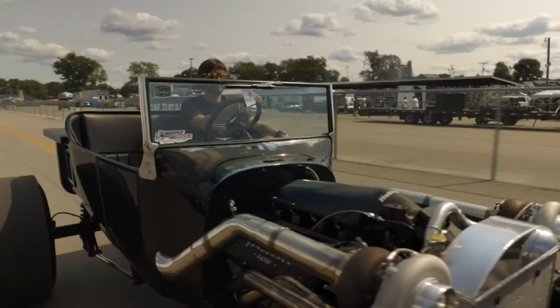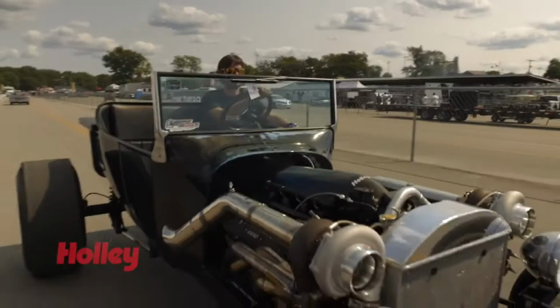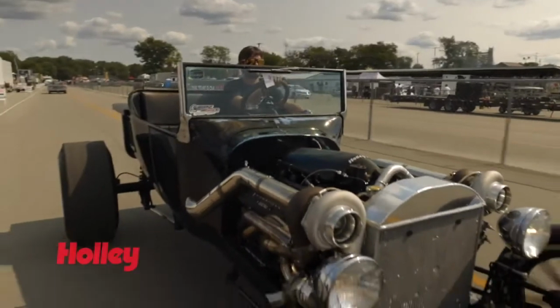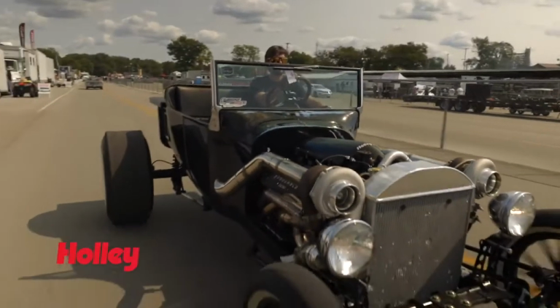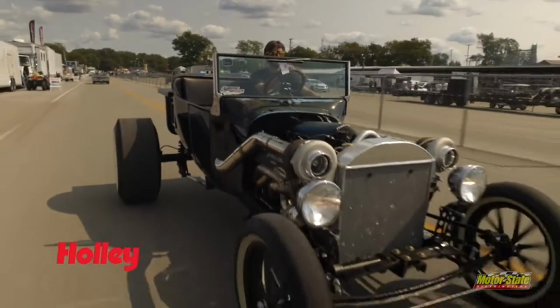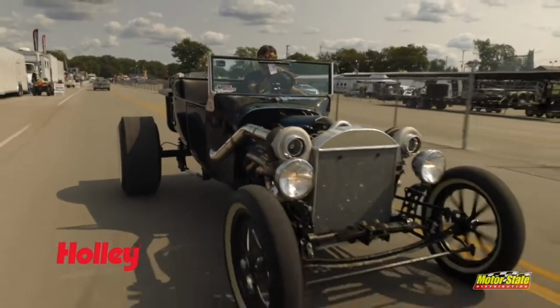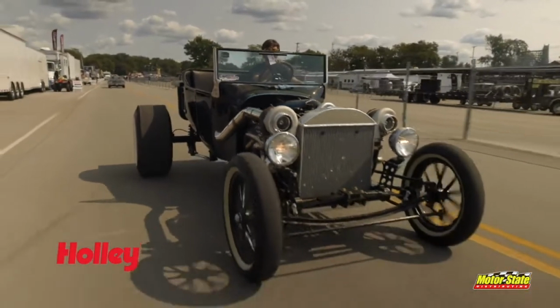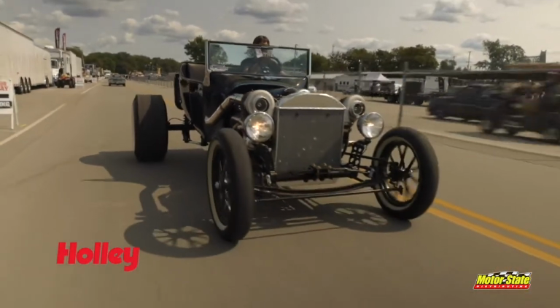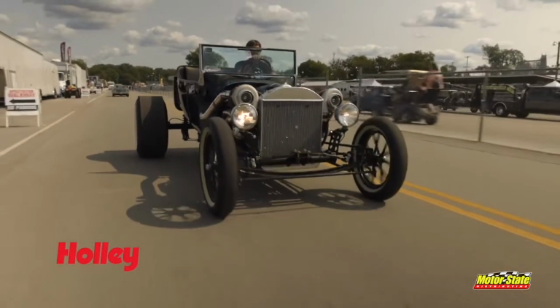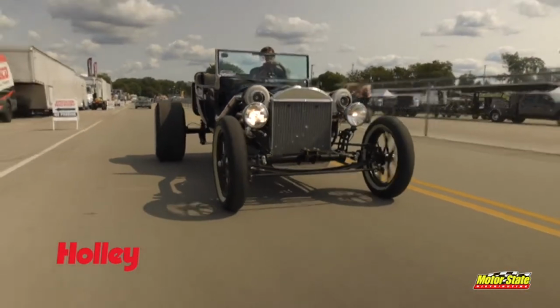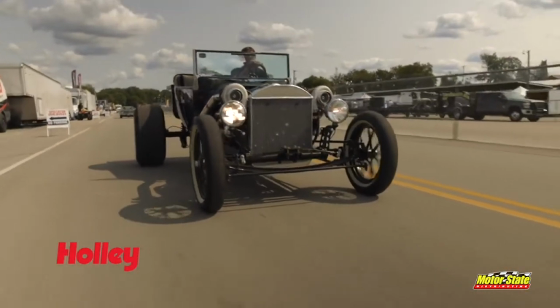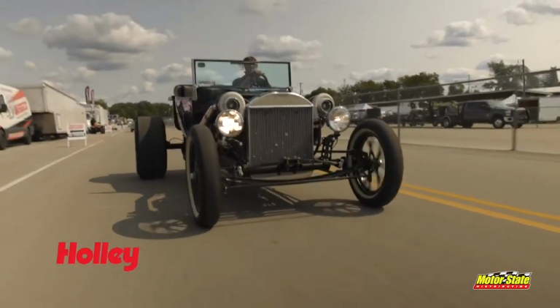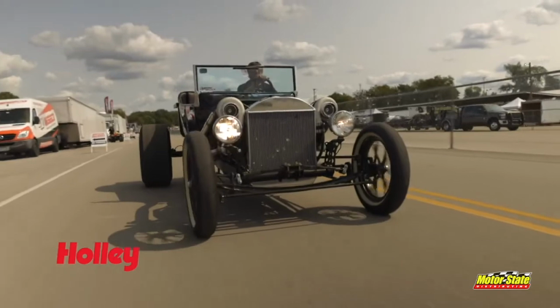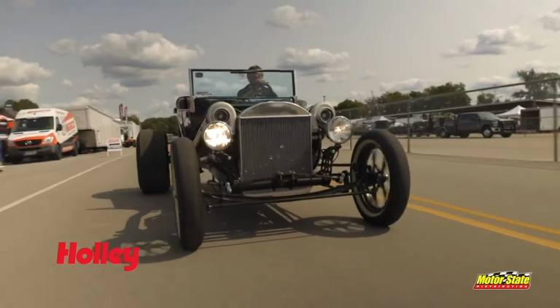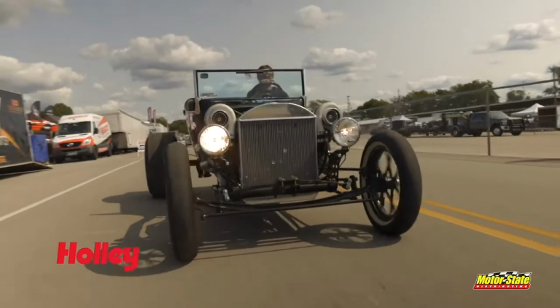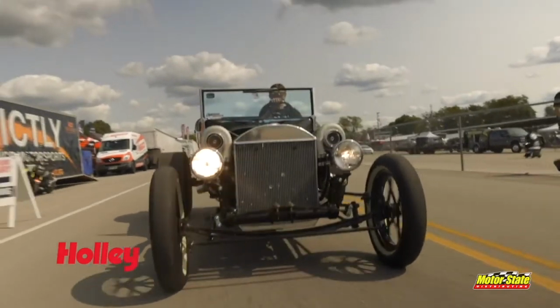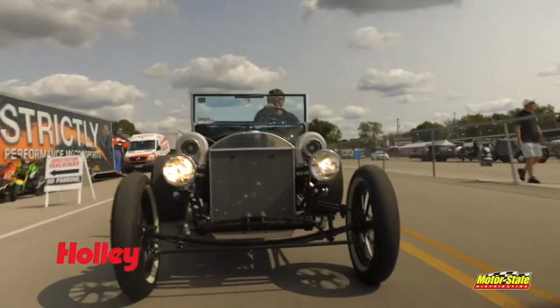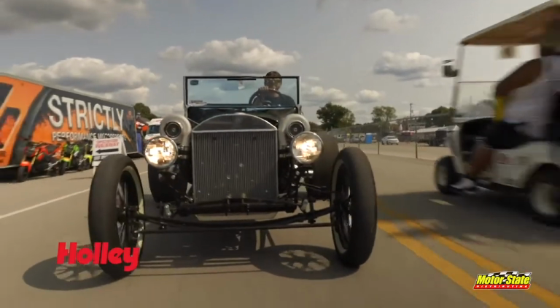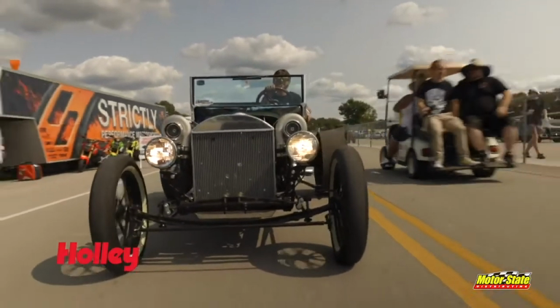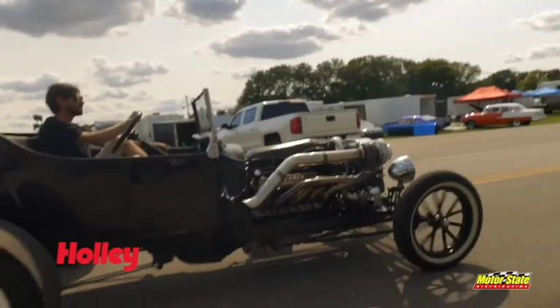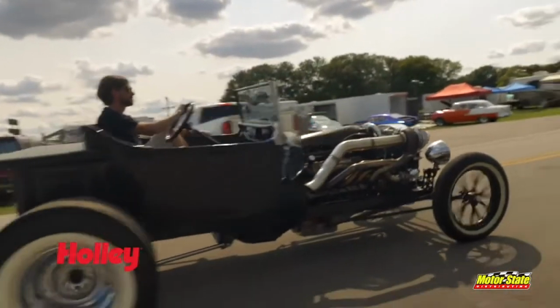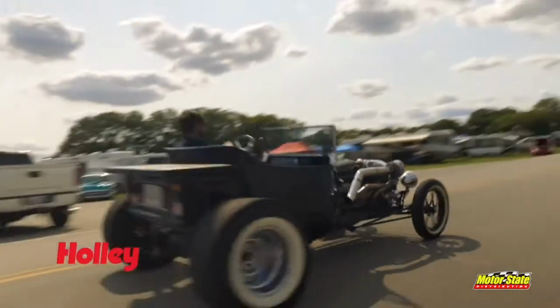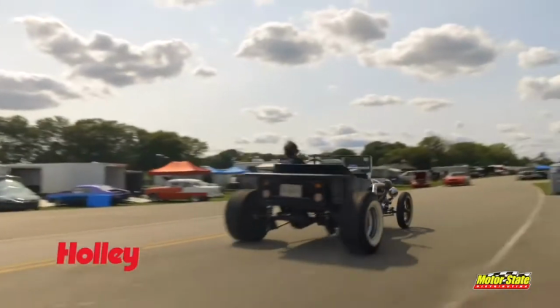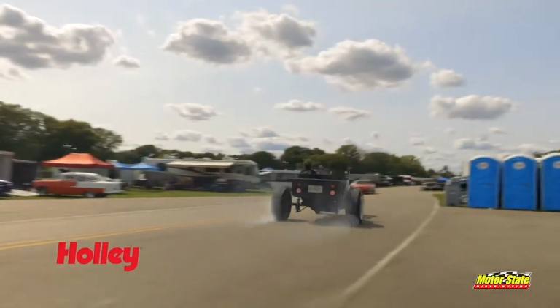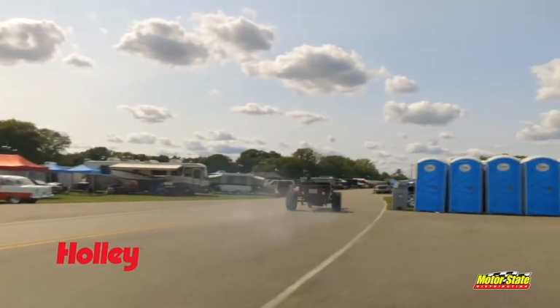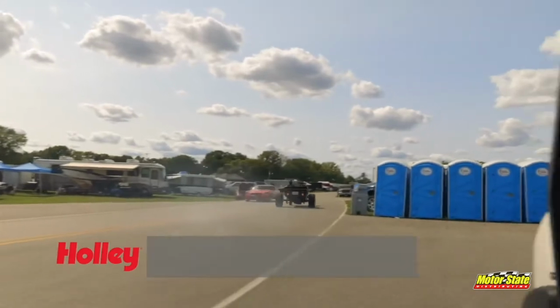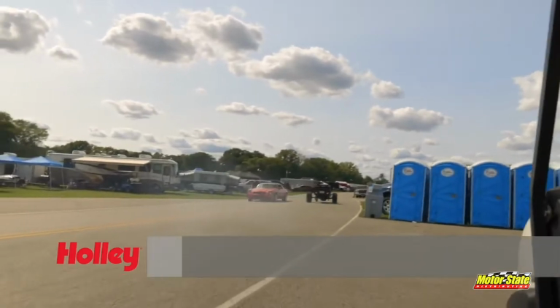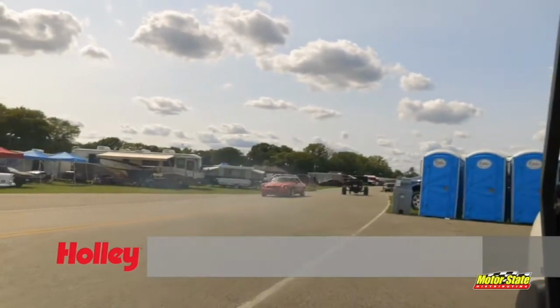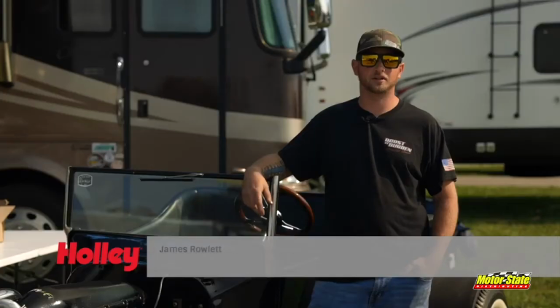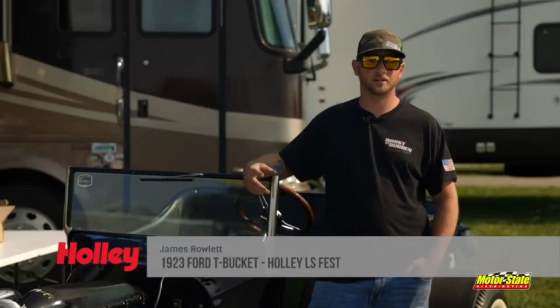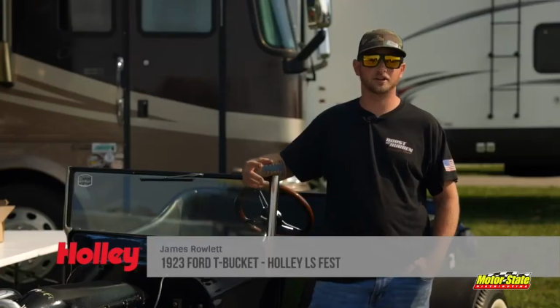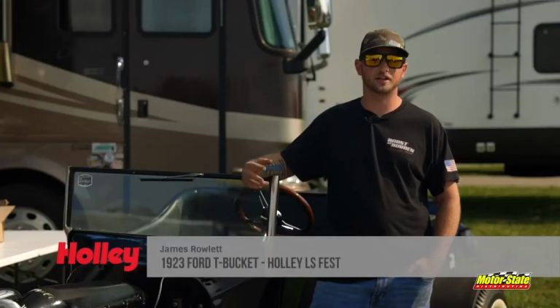It's just as crazy as it looks. He pretty much gave me free reign, said just do something that looks cool. And this is what I came up with. I'm James Rowlett, here at LS Fest.